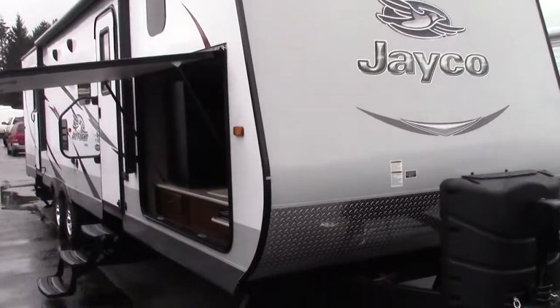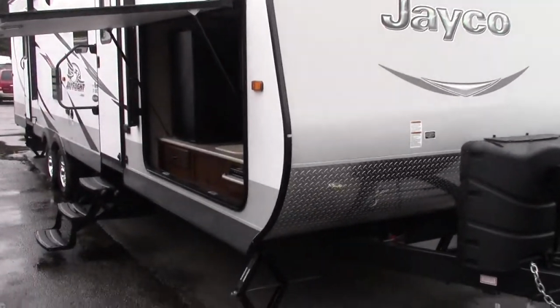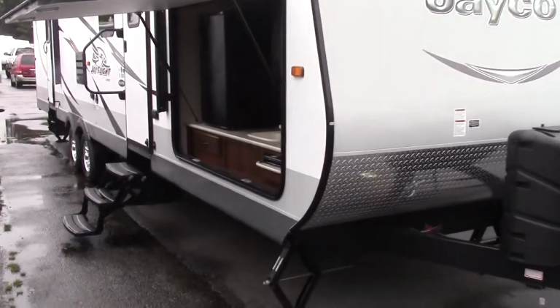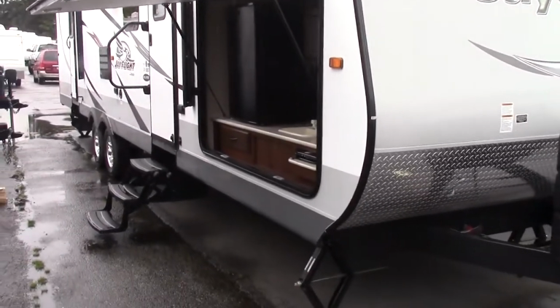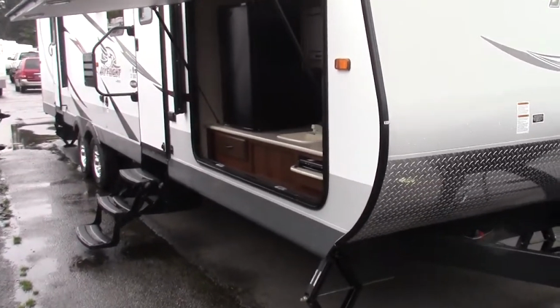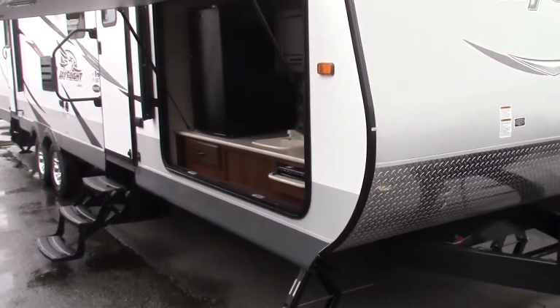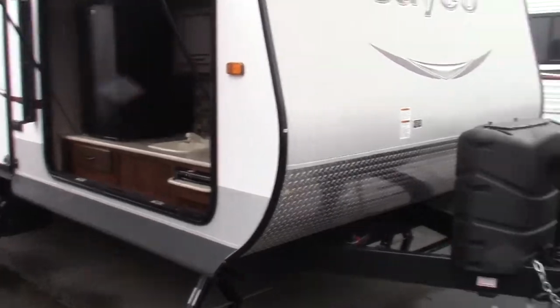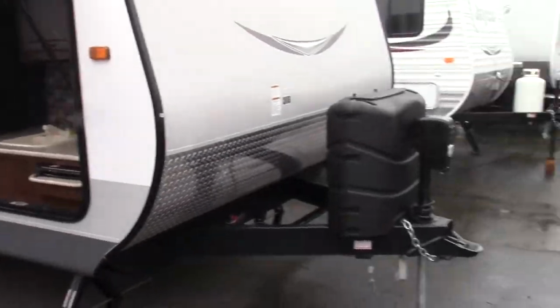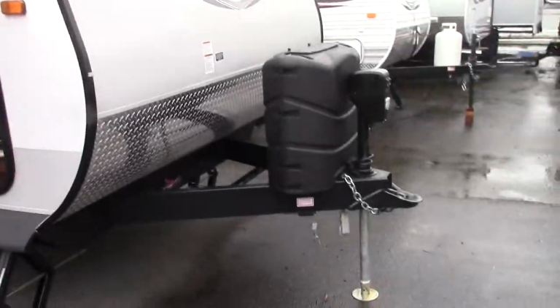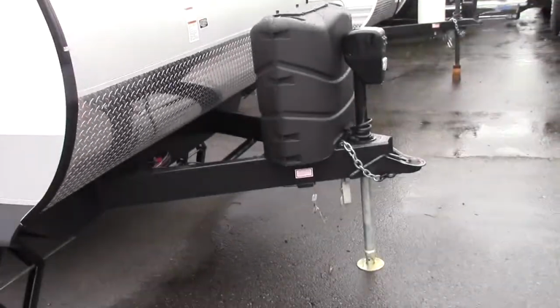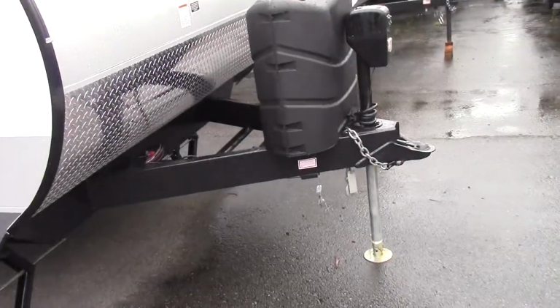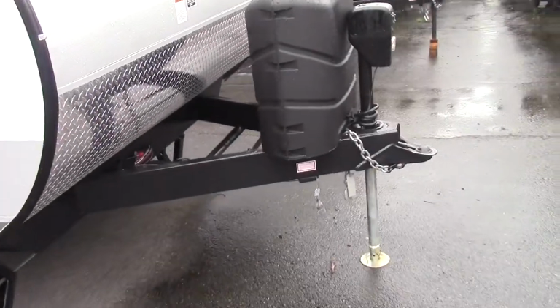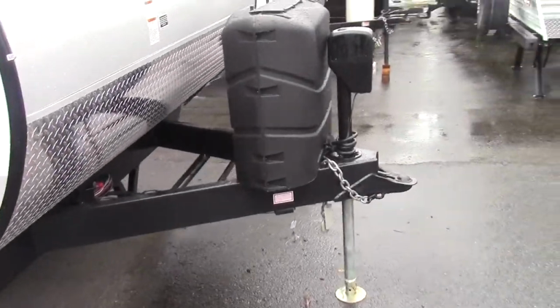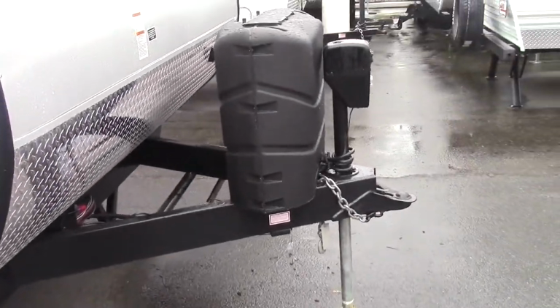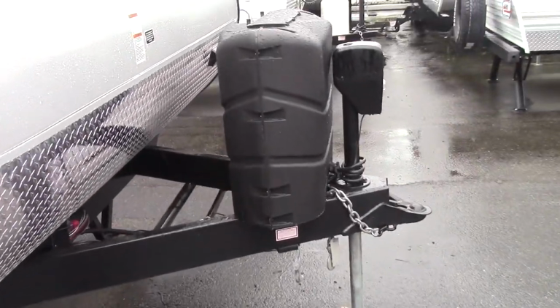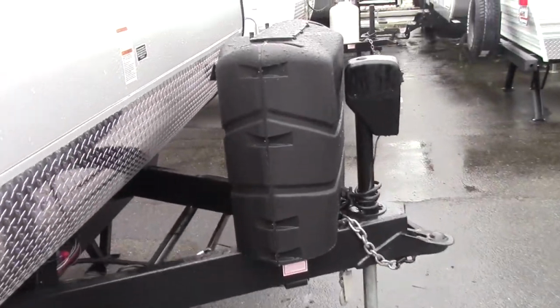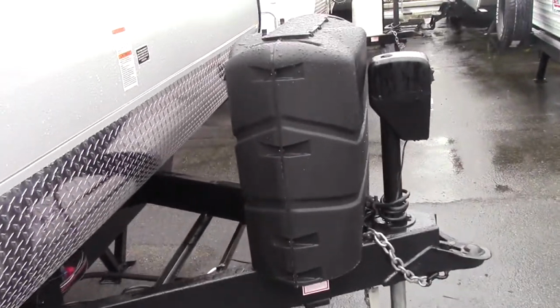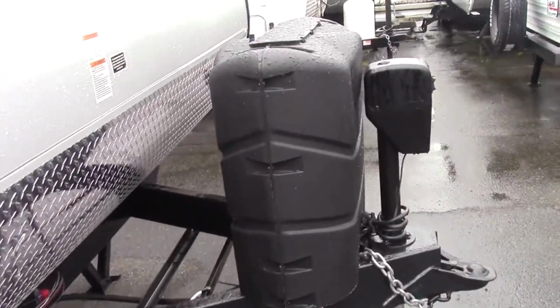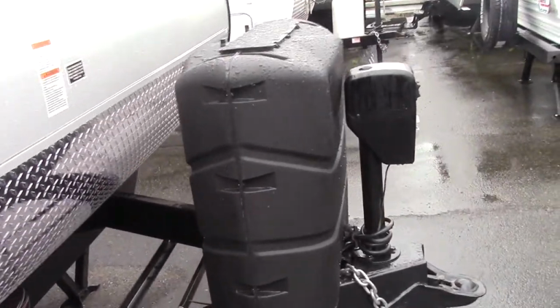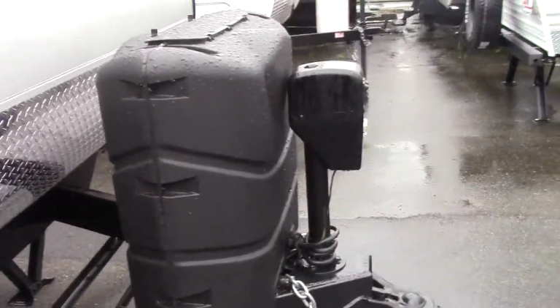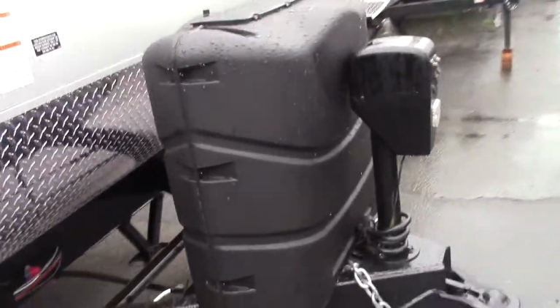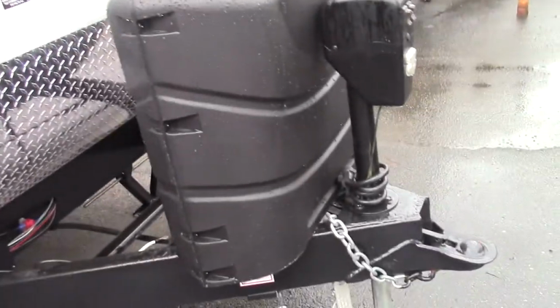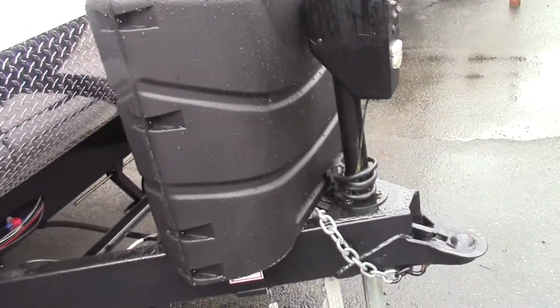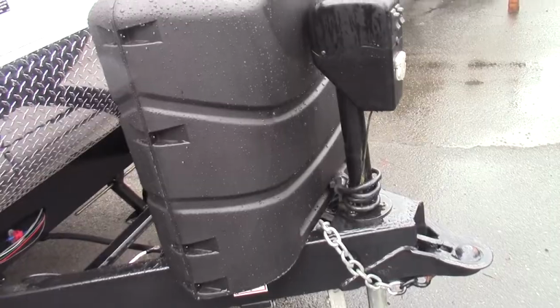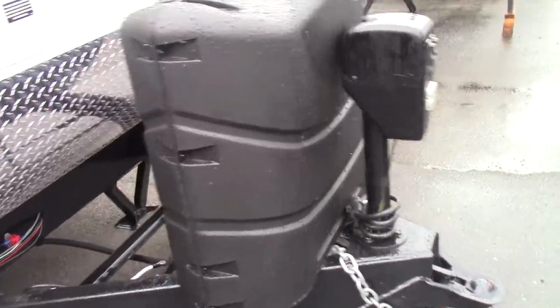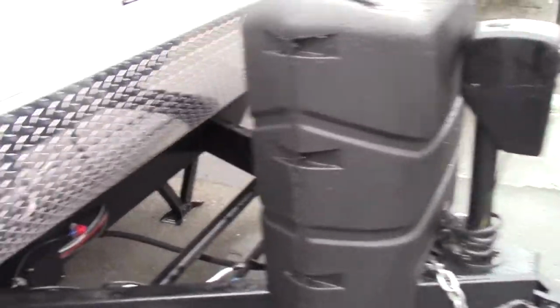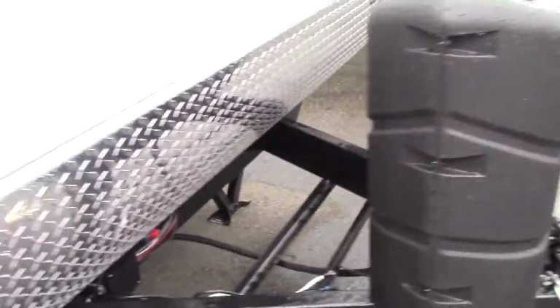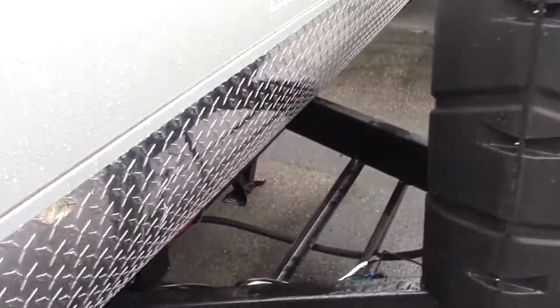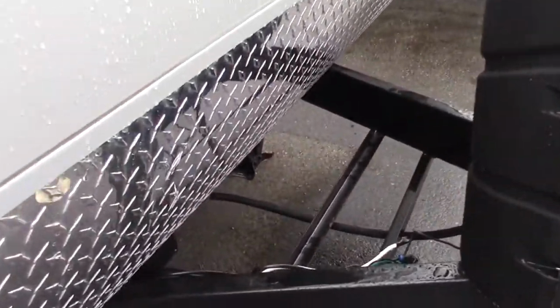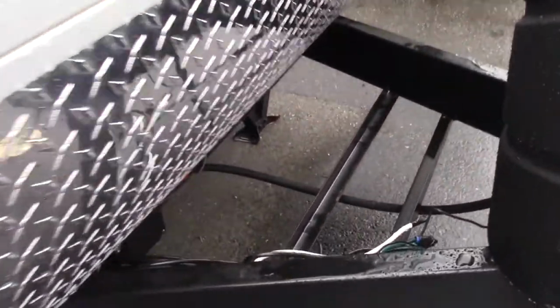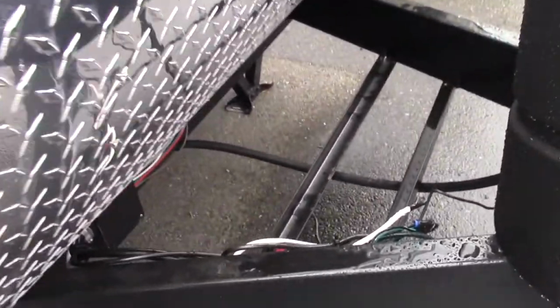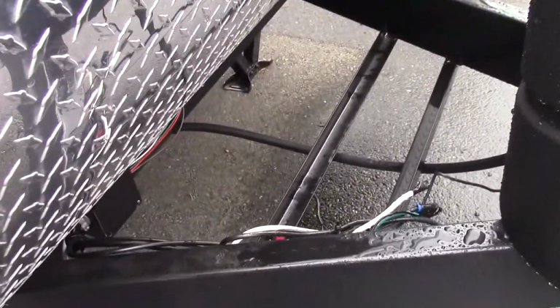To start off with, you got the two 7-gallon propane tanks and the electric tongue jack with the battery rack behind it.